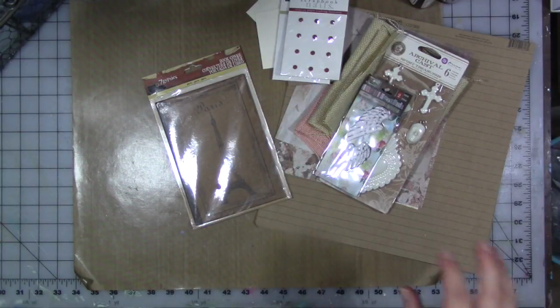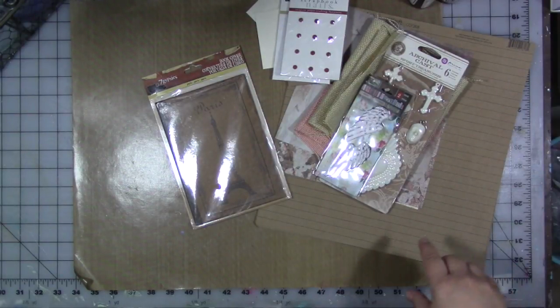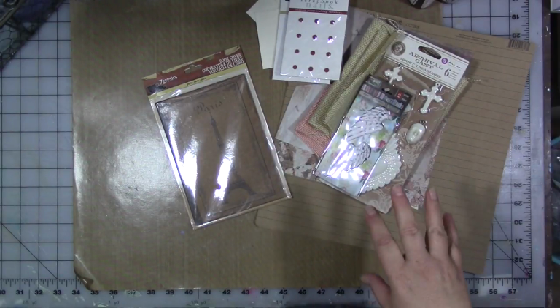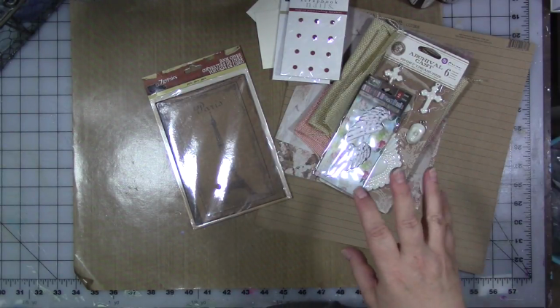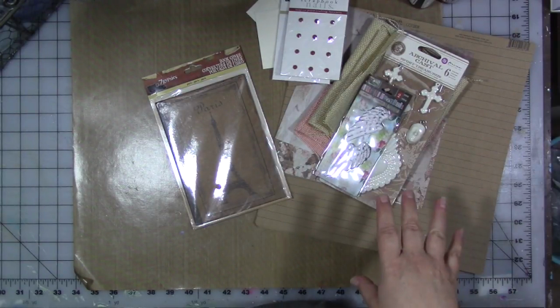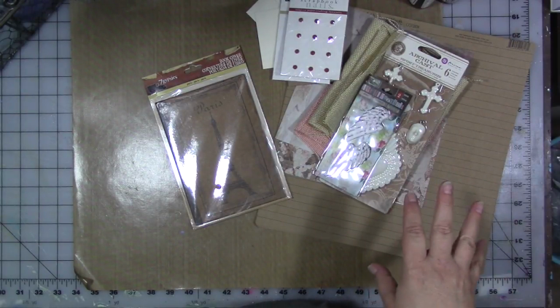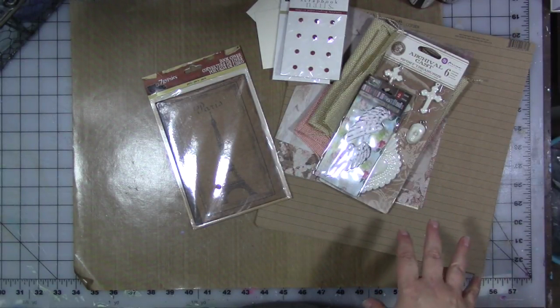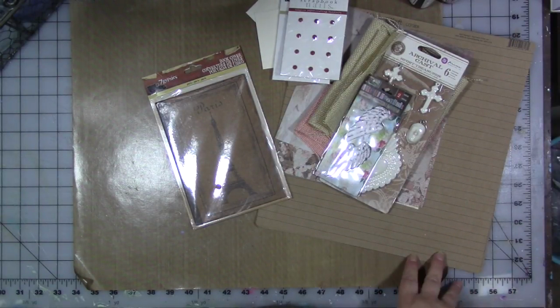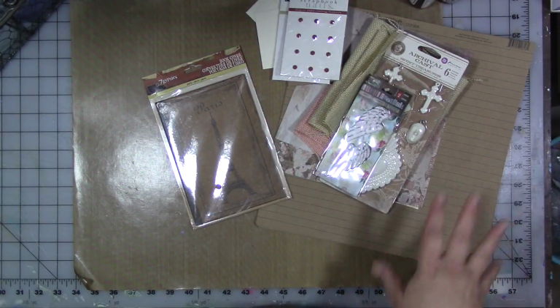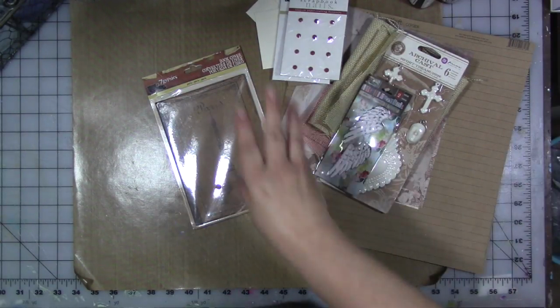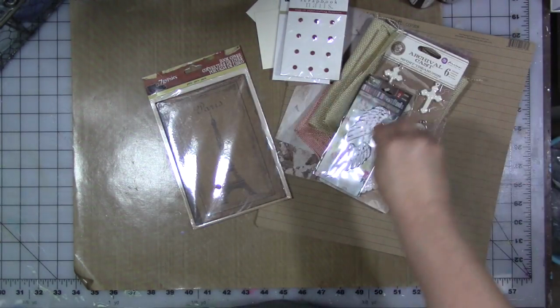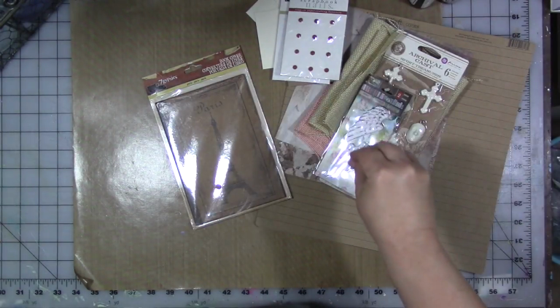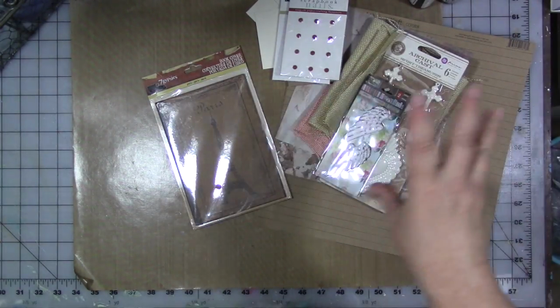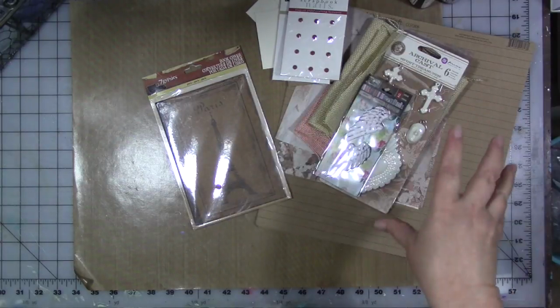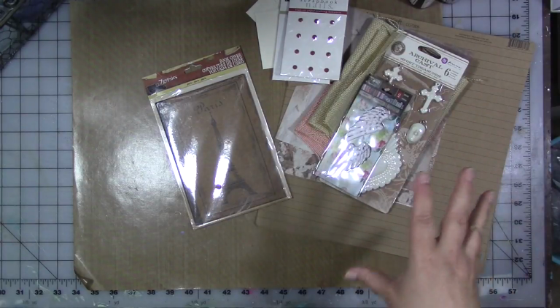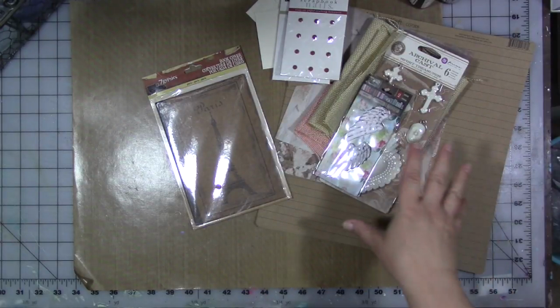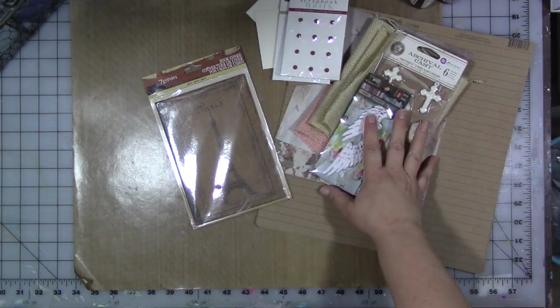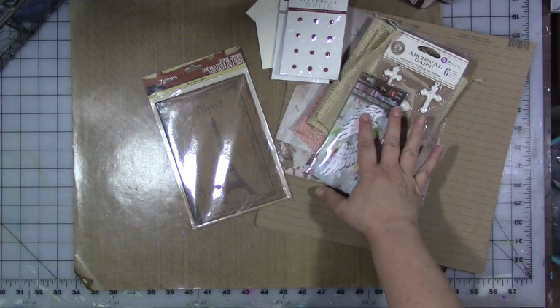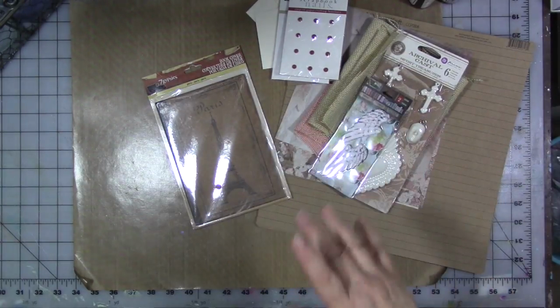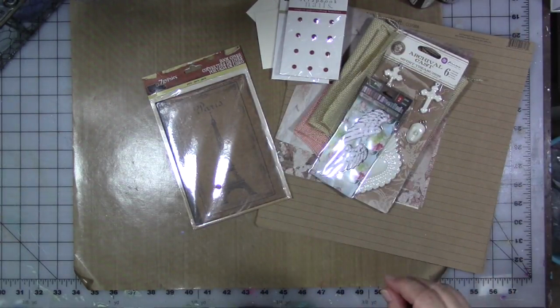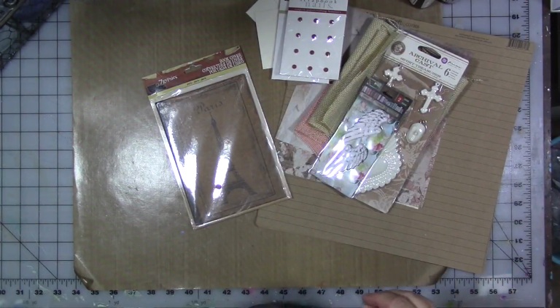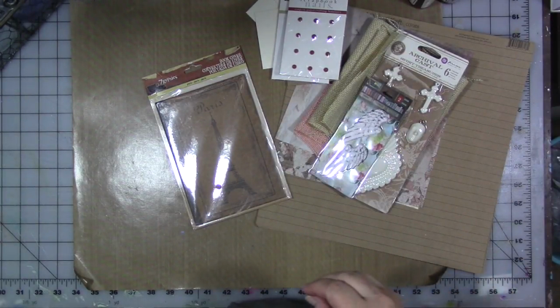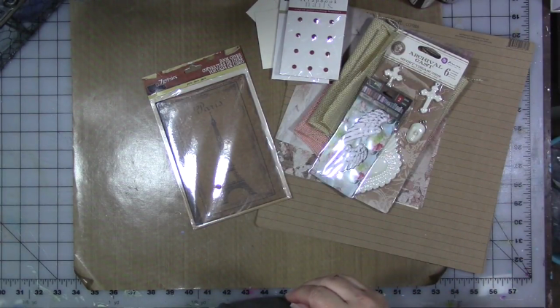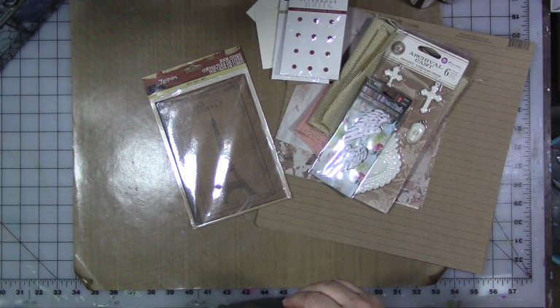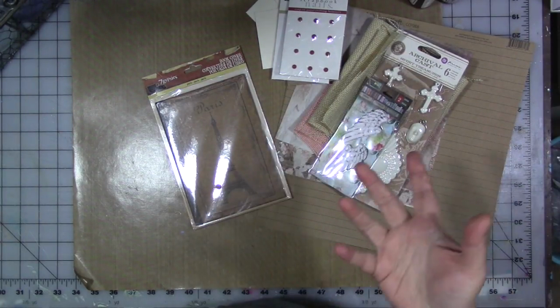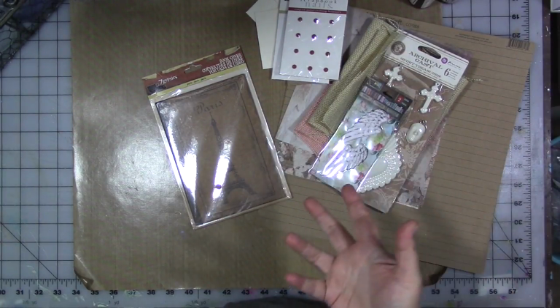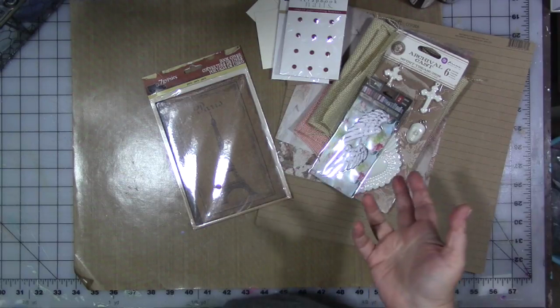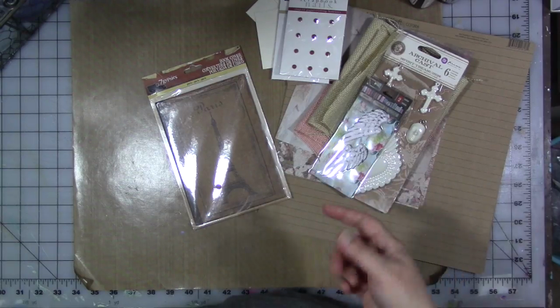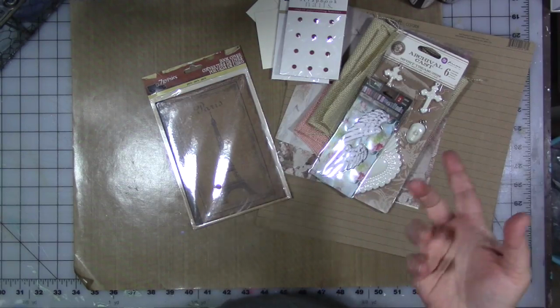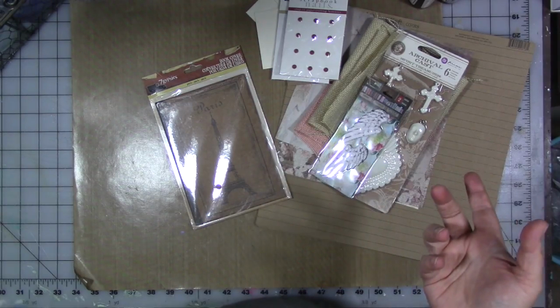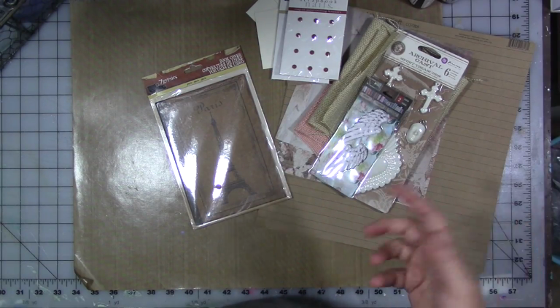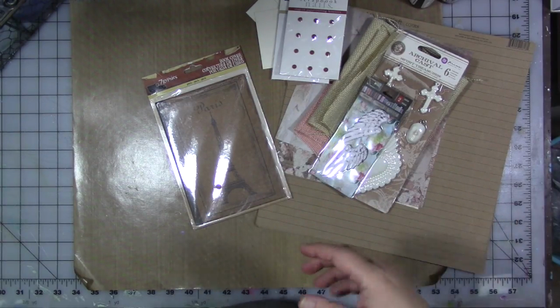I'm going to try to mostly use Canvas Corp products. I have a drawer of more colors of their paints and things, but I'm going to try to limit it to what was sent and only bring something in if I really need it. I have a few handmade embellishments I might use too, but I honestly have no idea. We'll find out — I'll be right back.